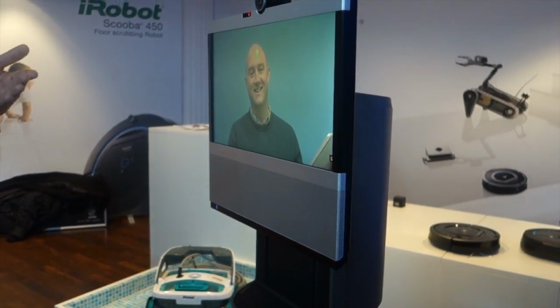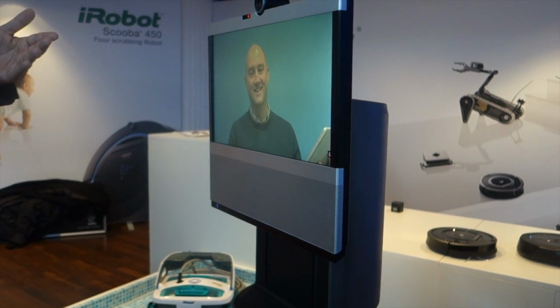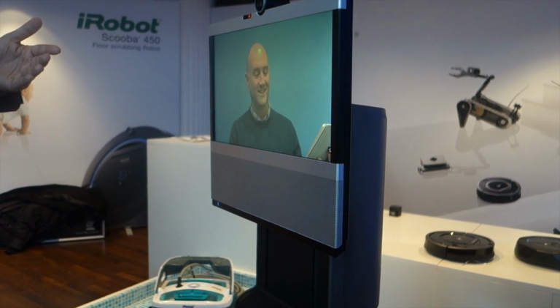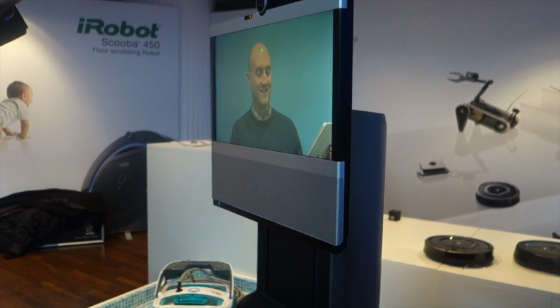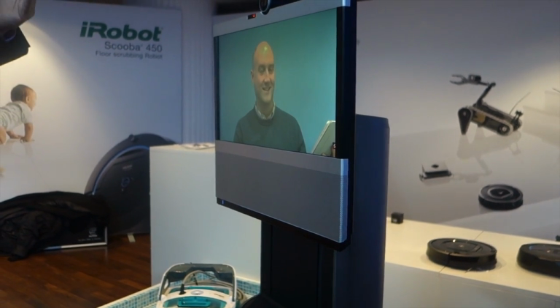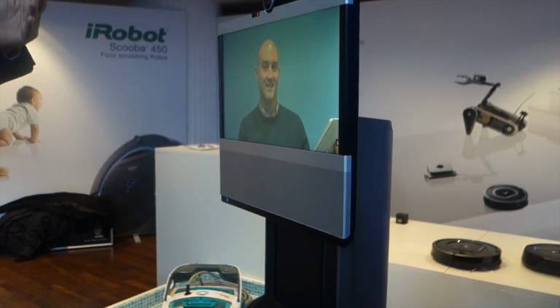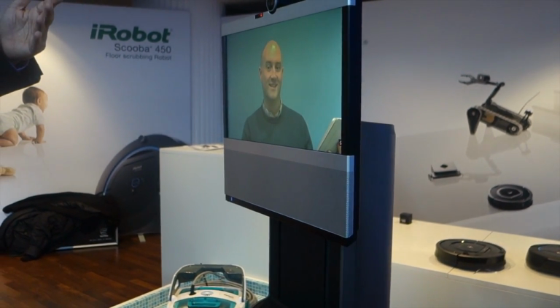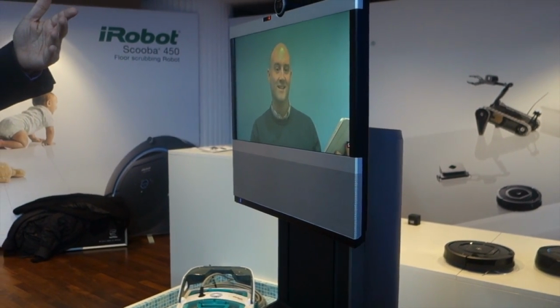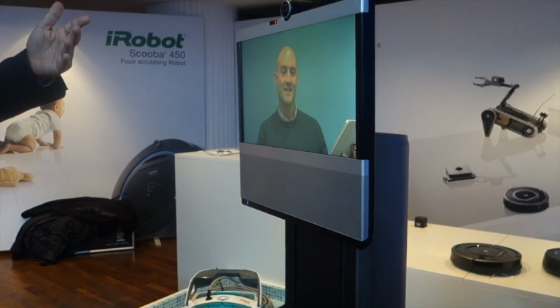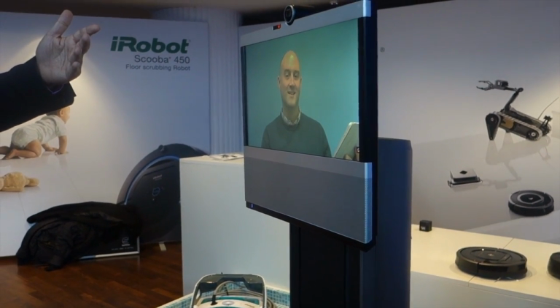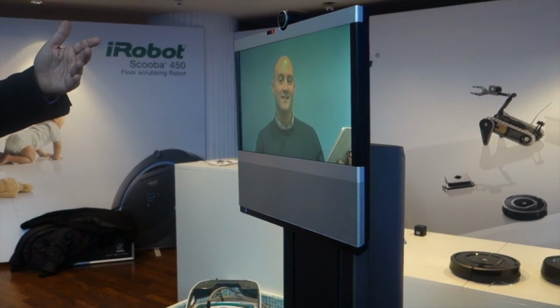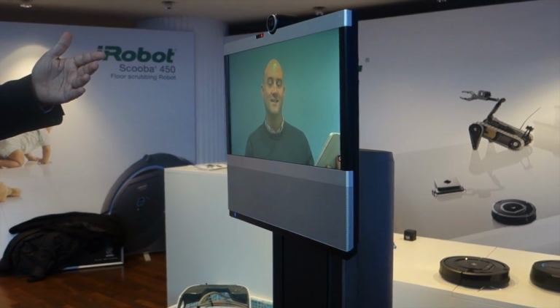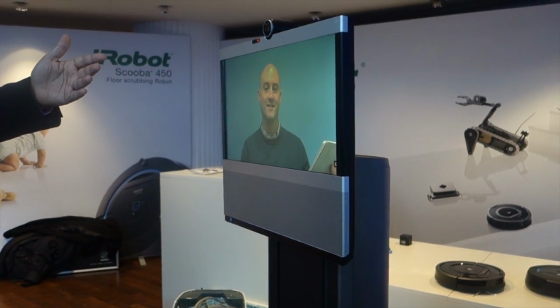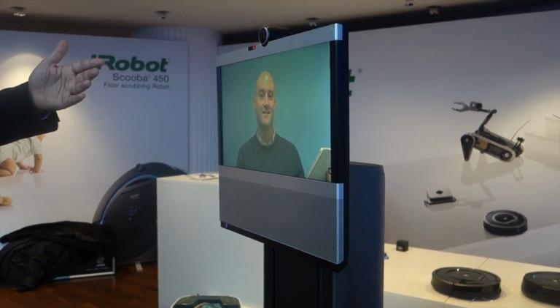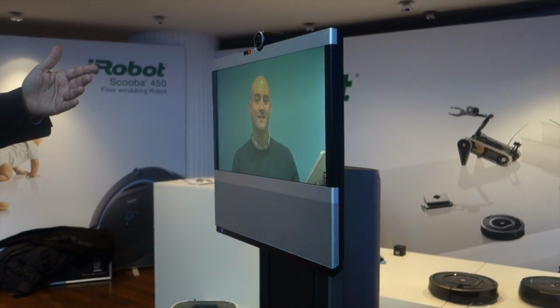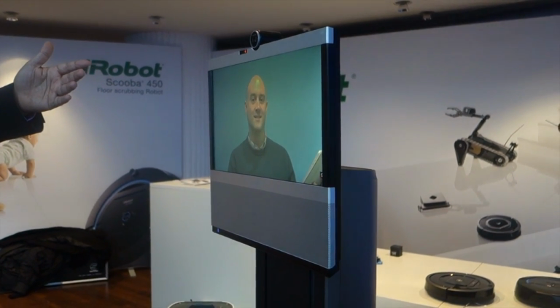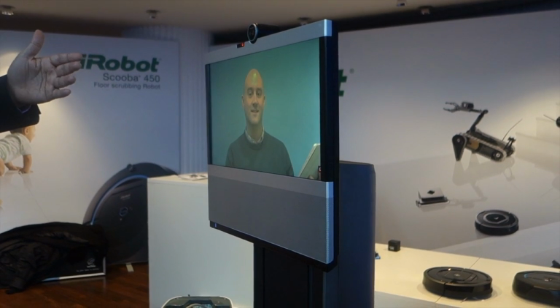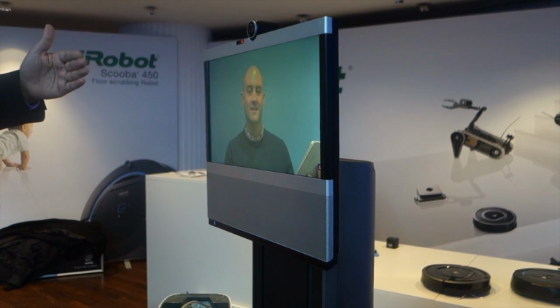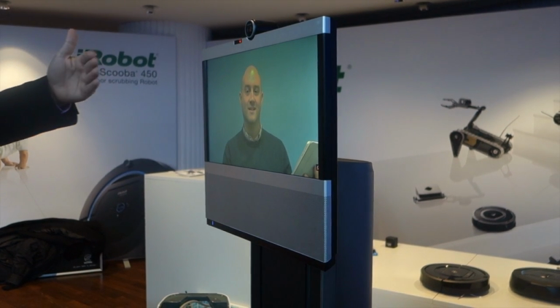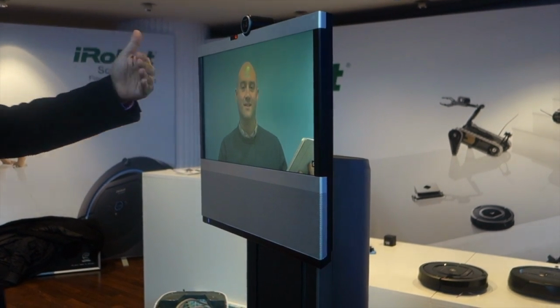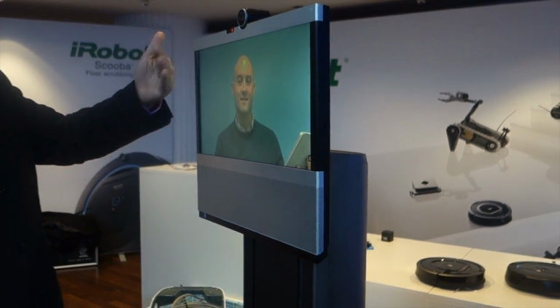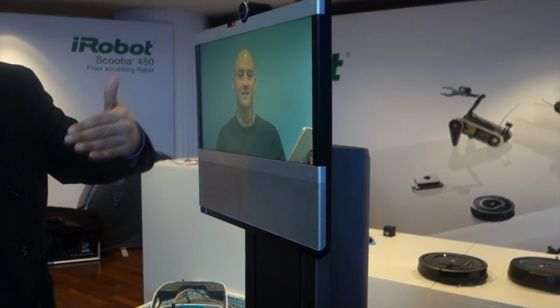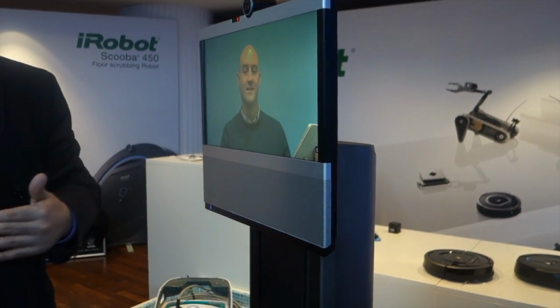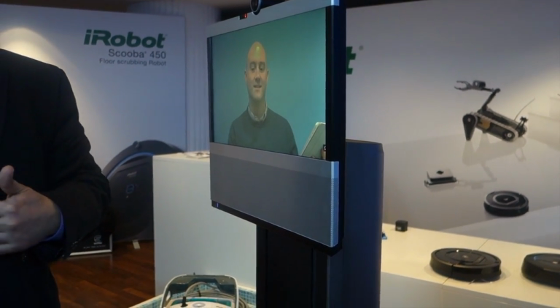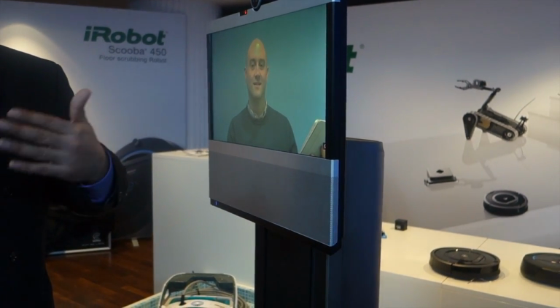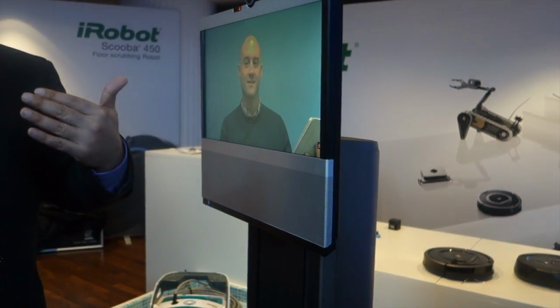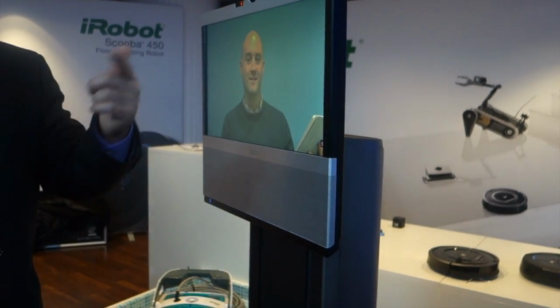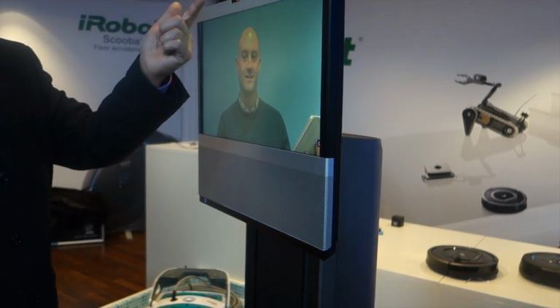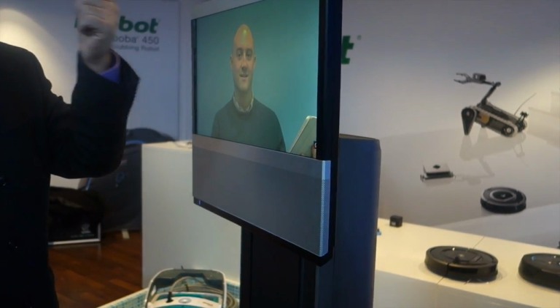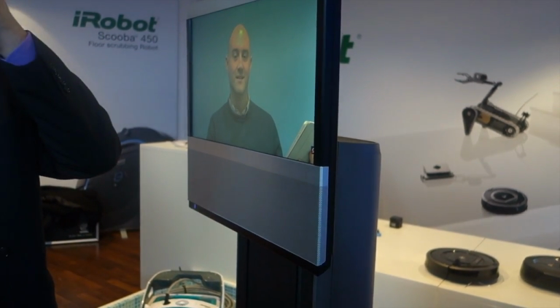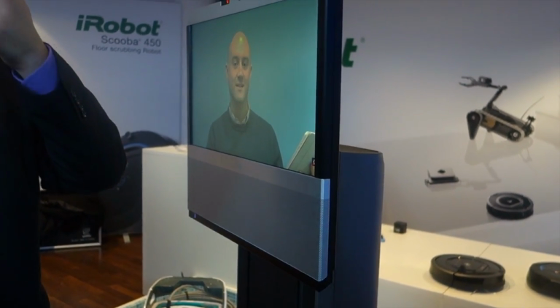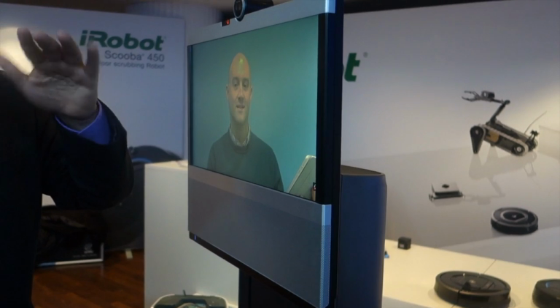The robot can move into different places and locations, using sensors and mapping technology to find its way around wherever it's deployed — whether that's an office or any other environment — and you can move it around as you wish.